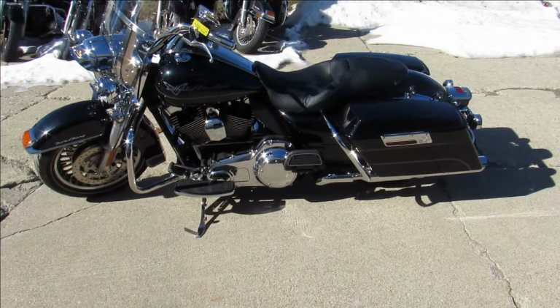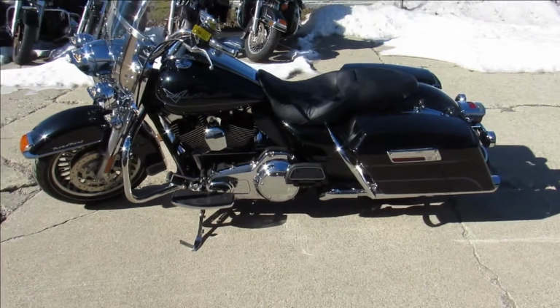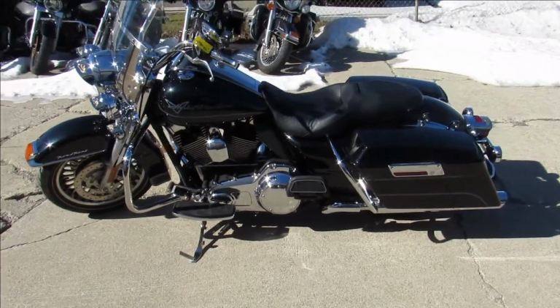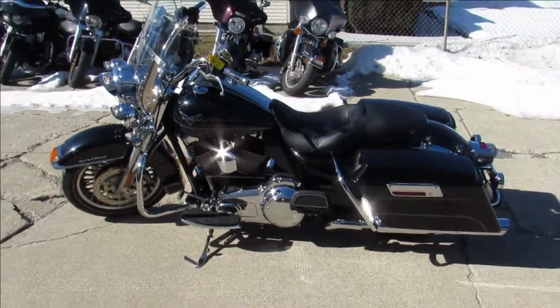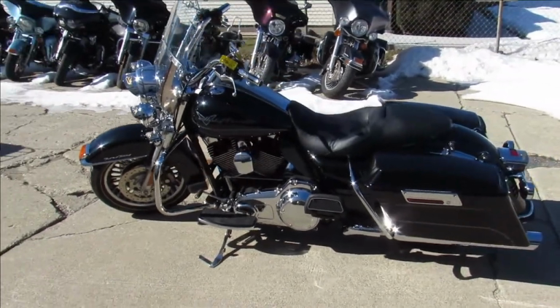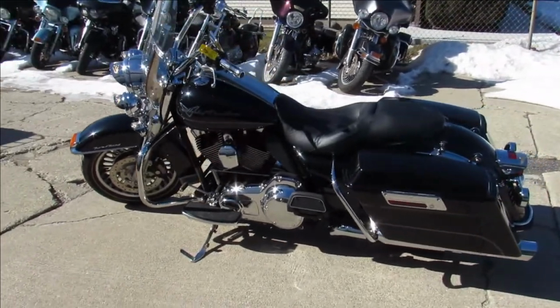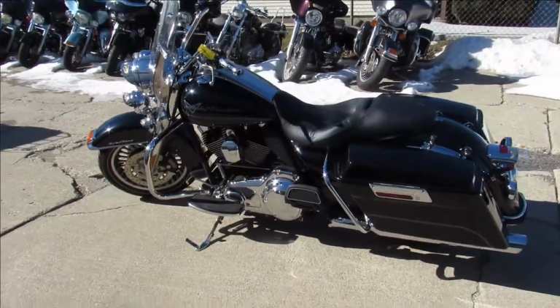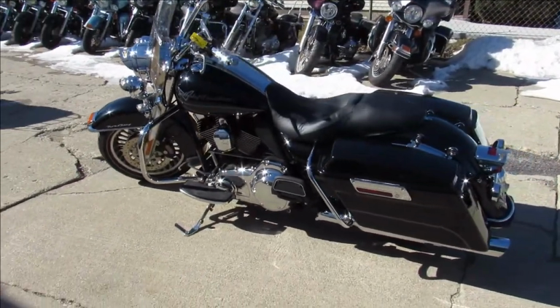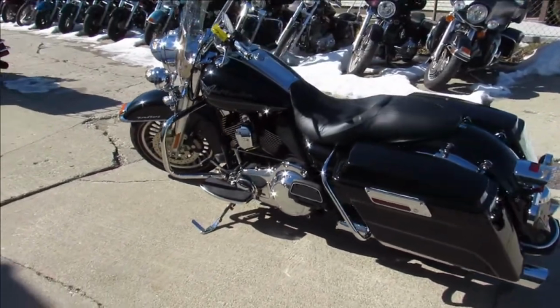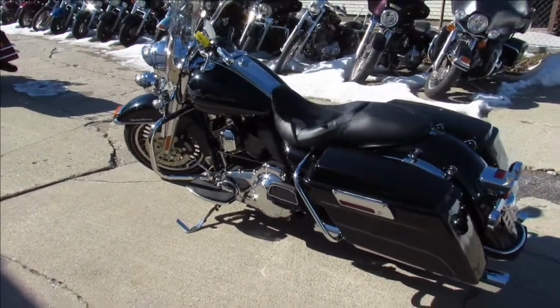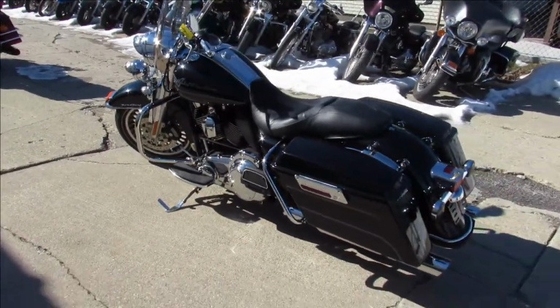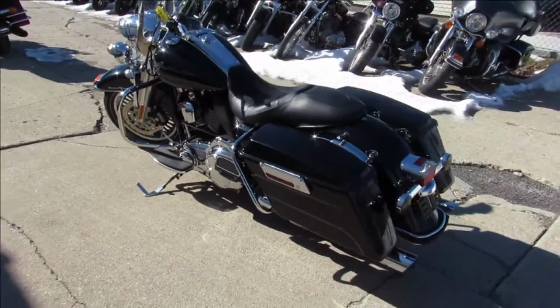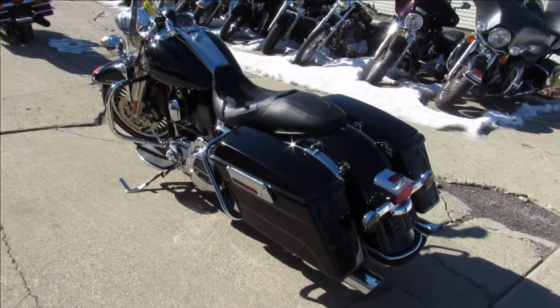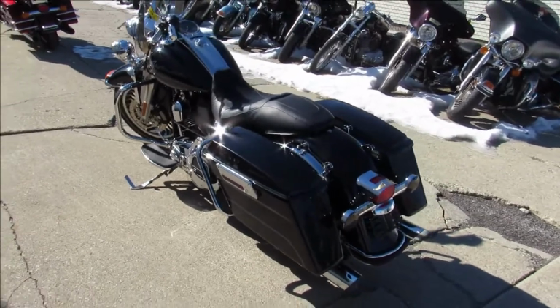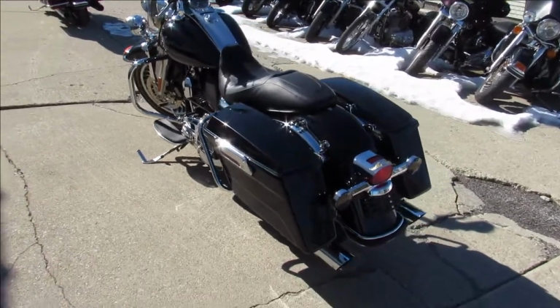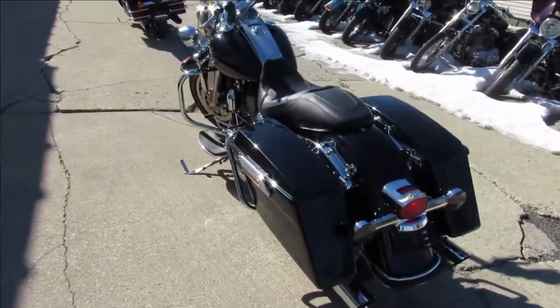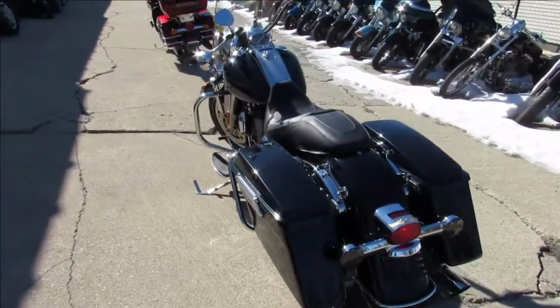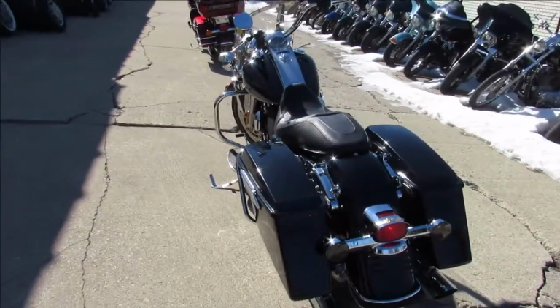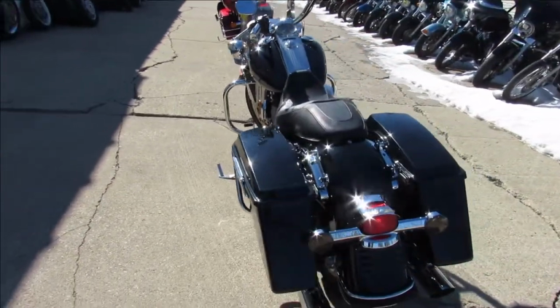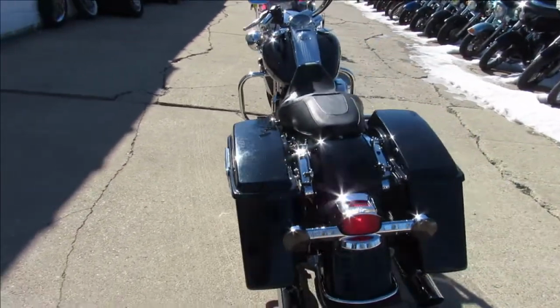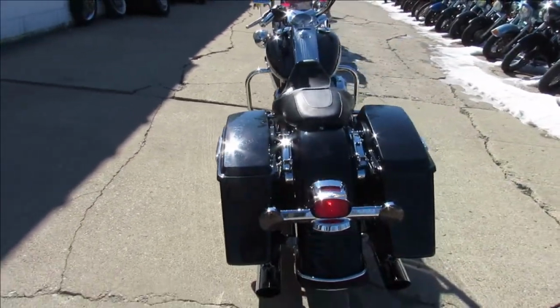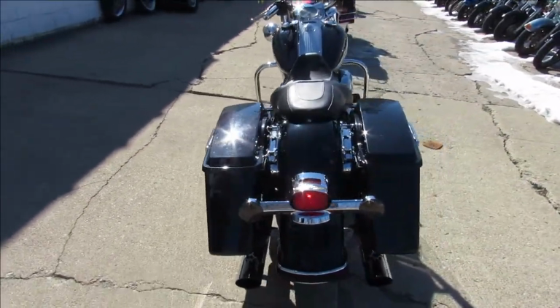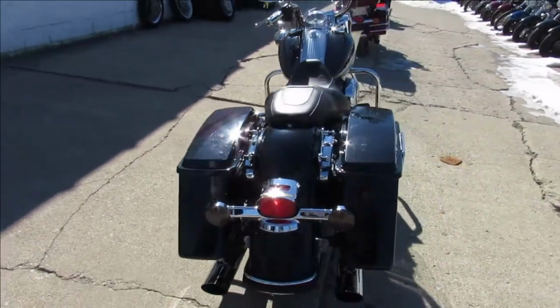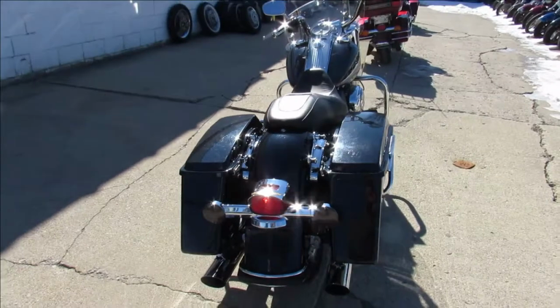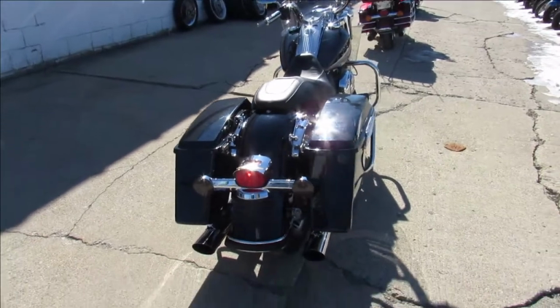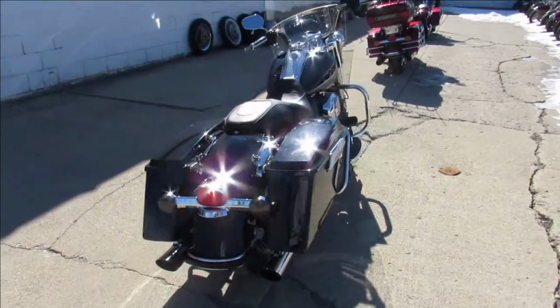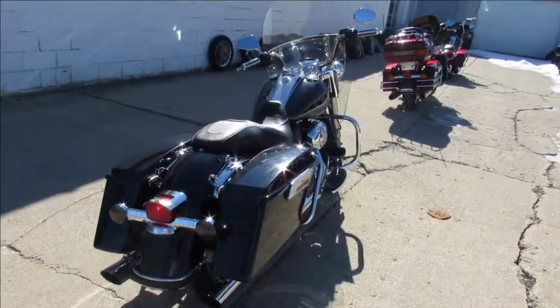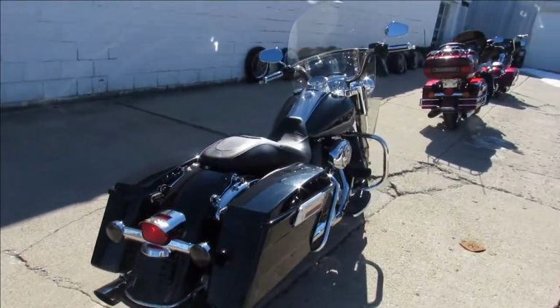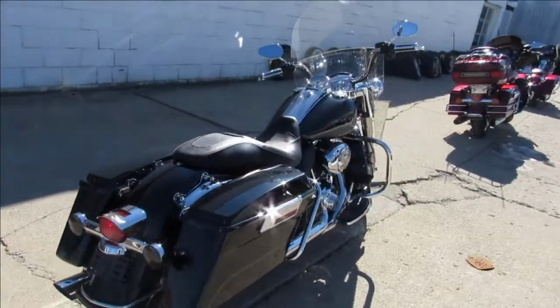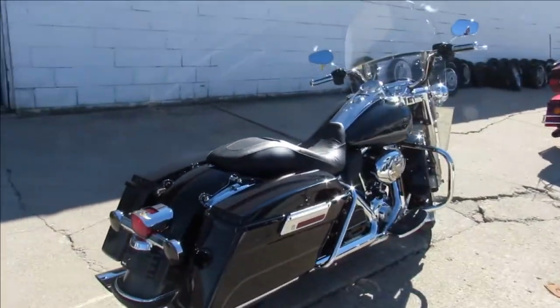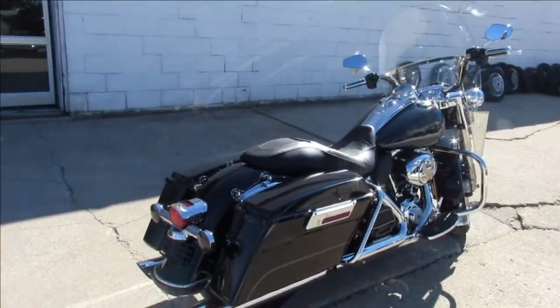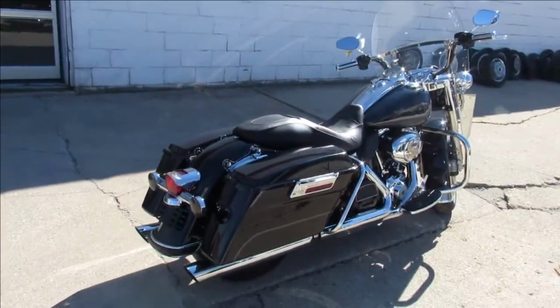Approval Power Sports — it's spring time, we're in the mid-30s, riding season is upon us. We got over 400 used bikes, we got over 300 used Harleys. How many Road Kings we got, Drew? About 20 — about 20 pre-owned Road Kings.